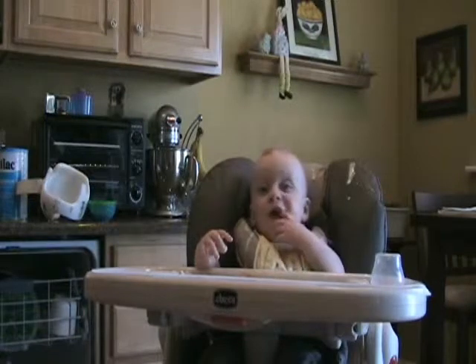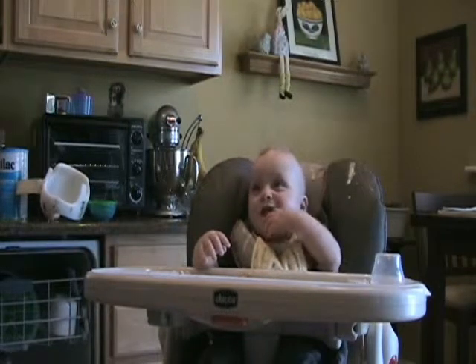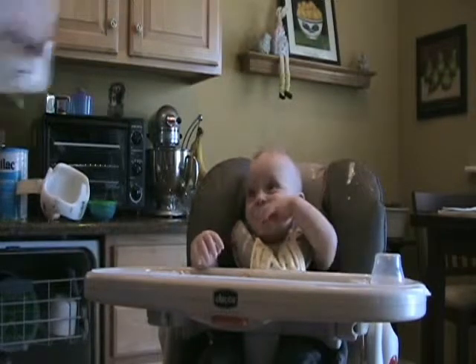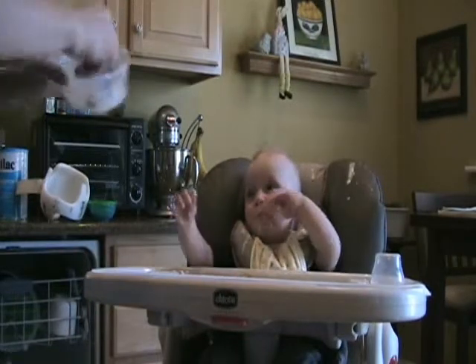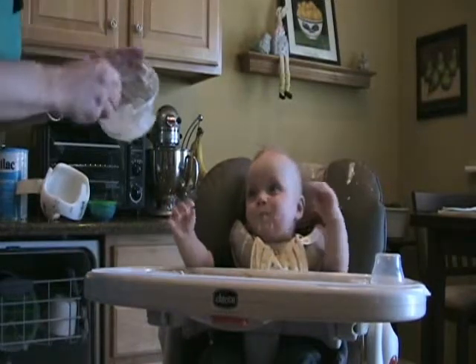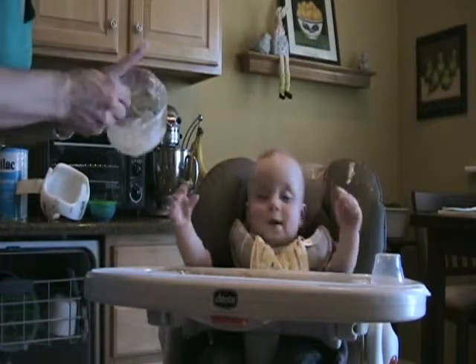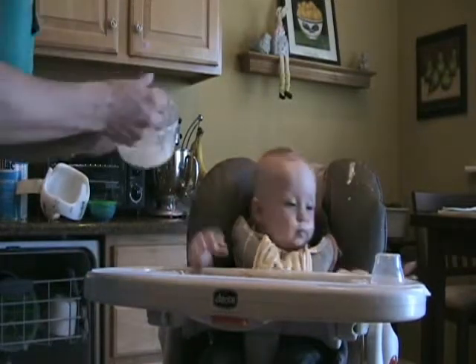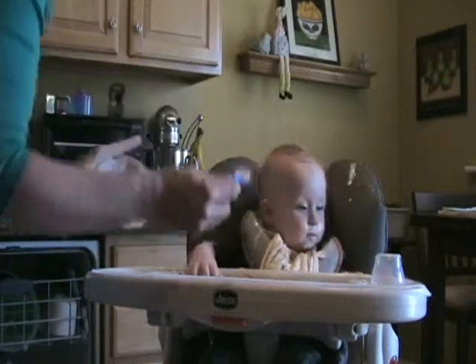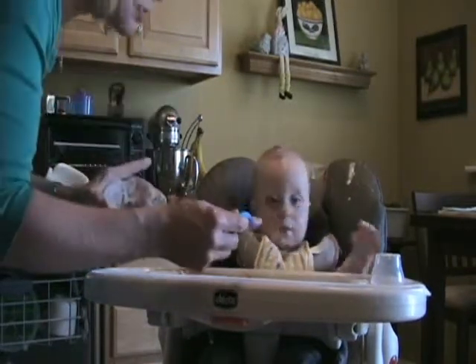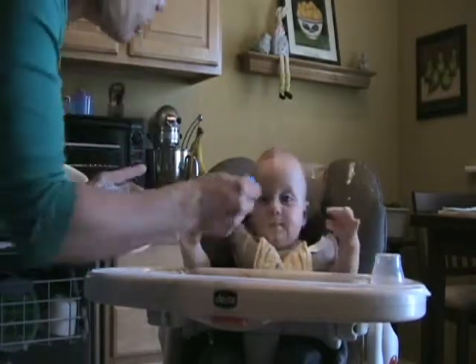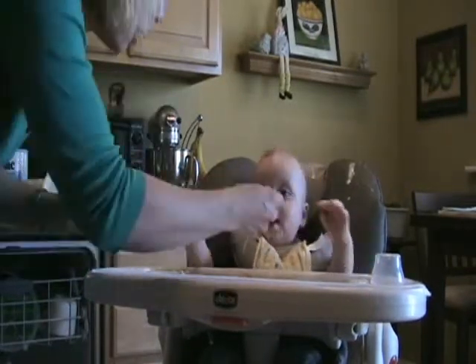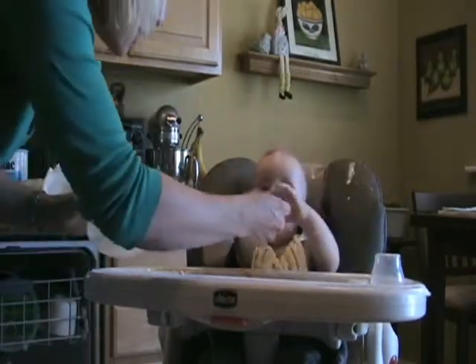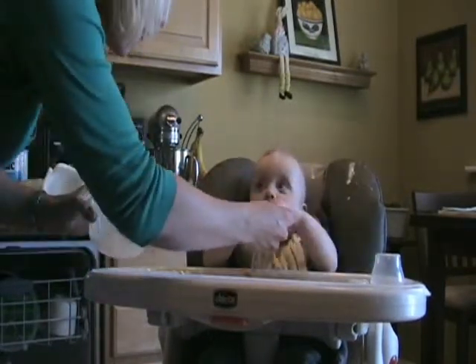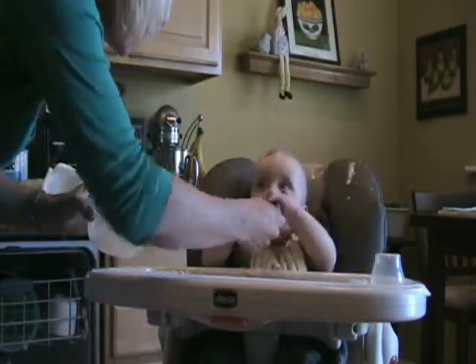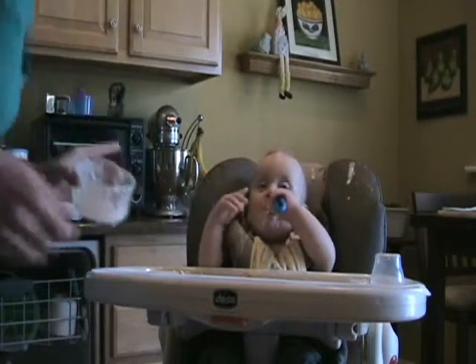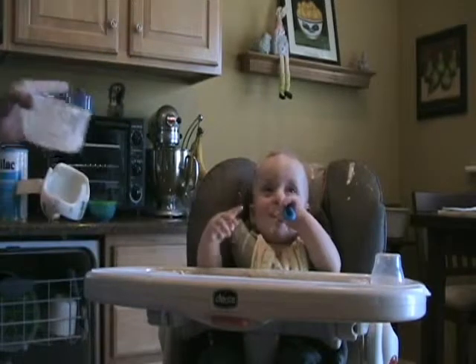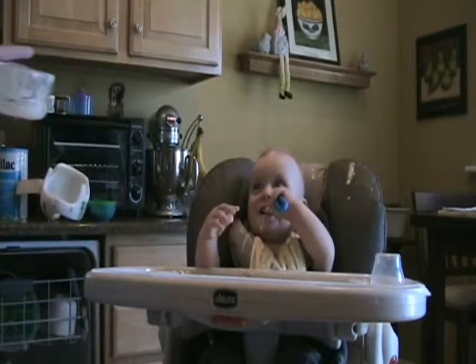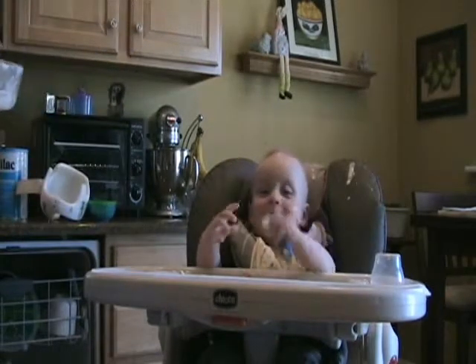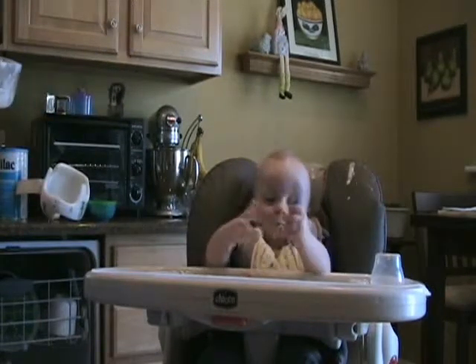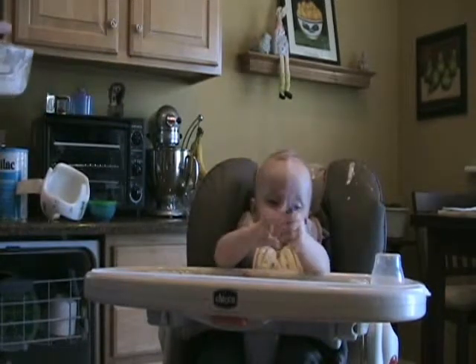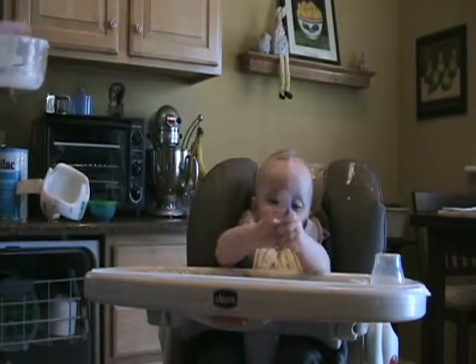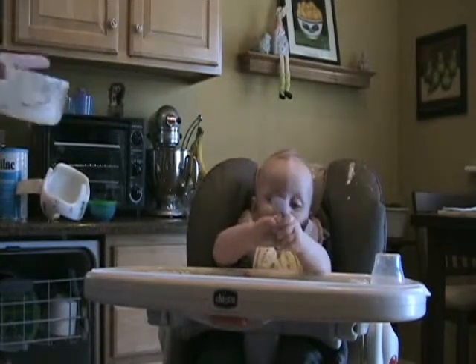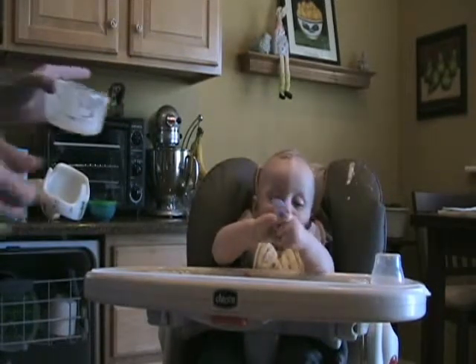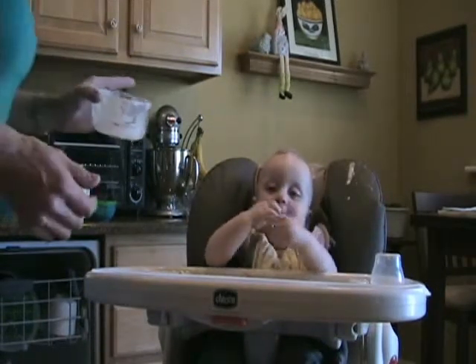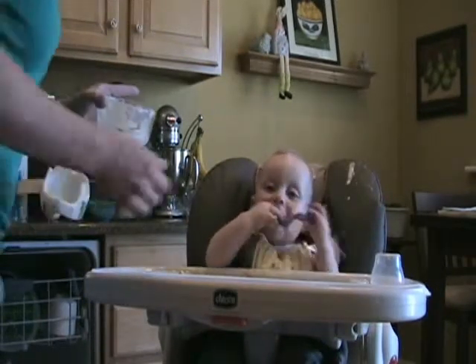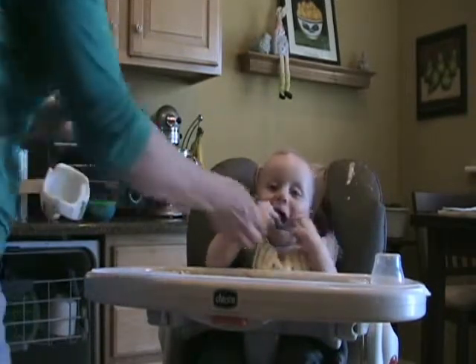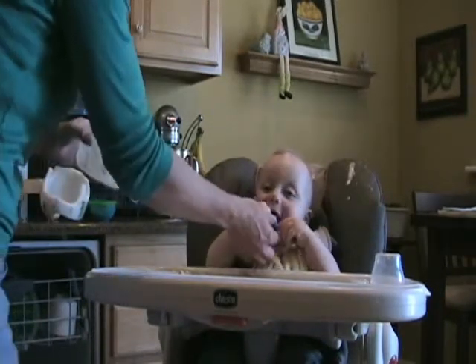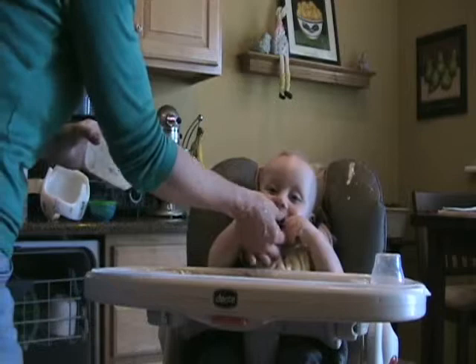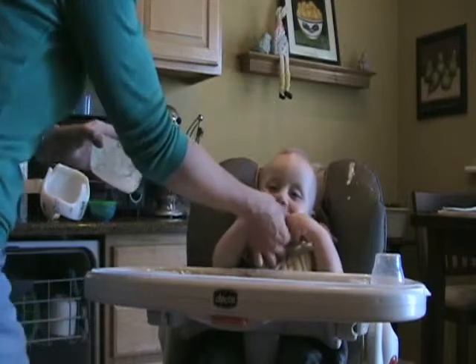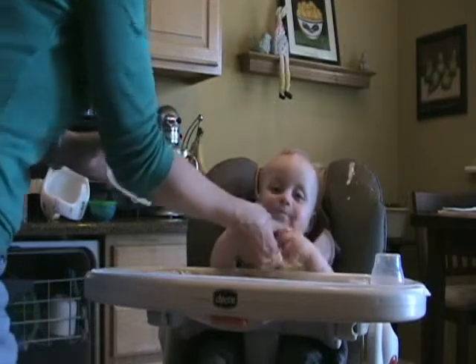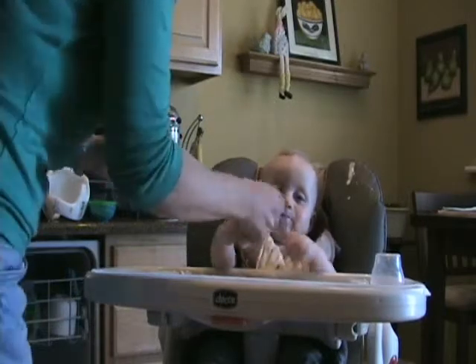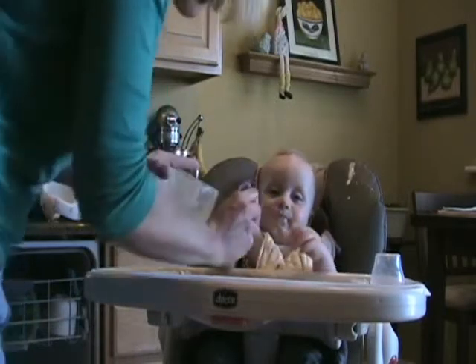We got you. Here we go. See? Spoonful. There we go. Good boy! Yeah! What a good boy! Not that. Not that, silly boy.